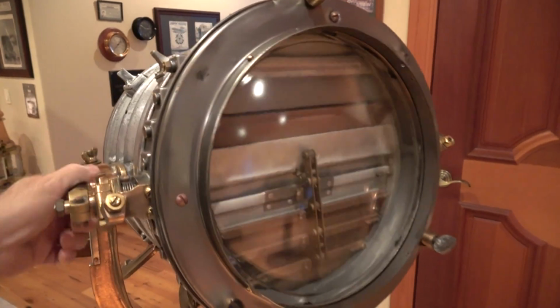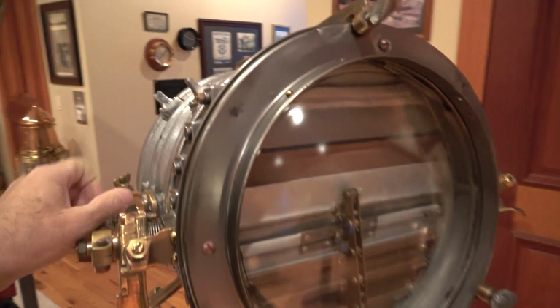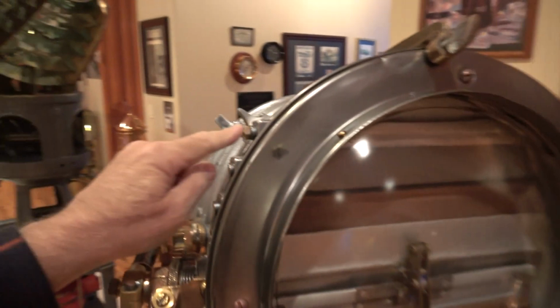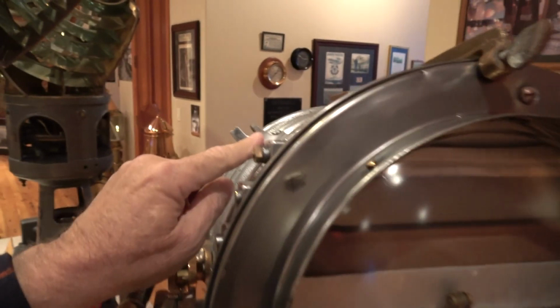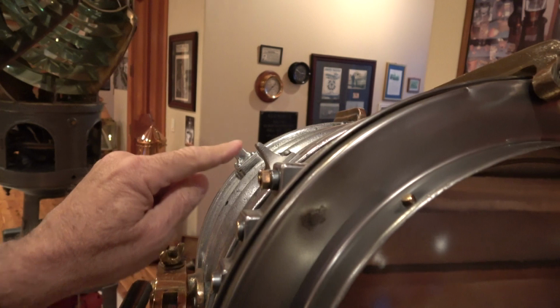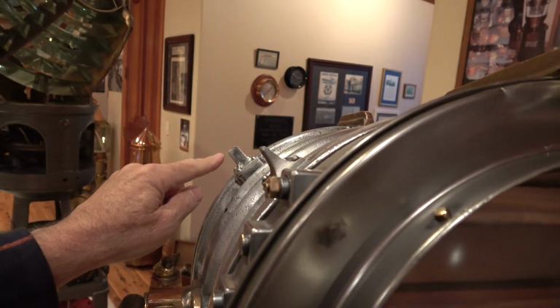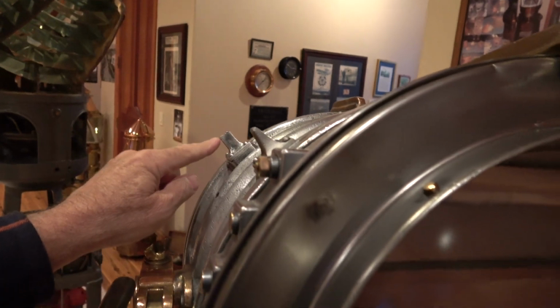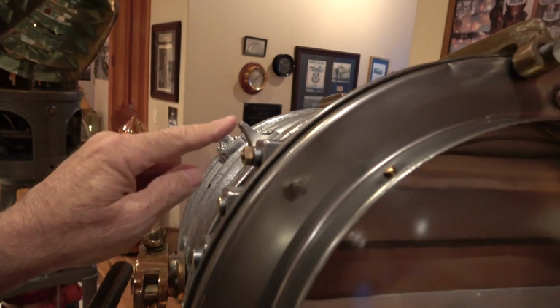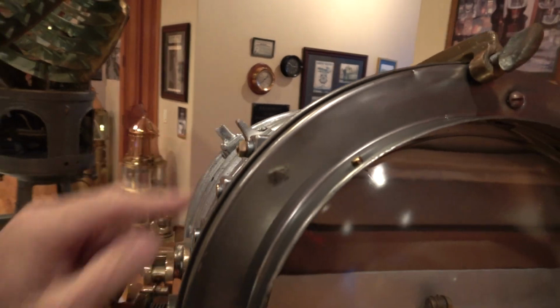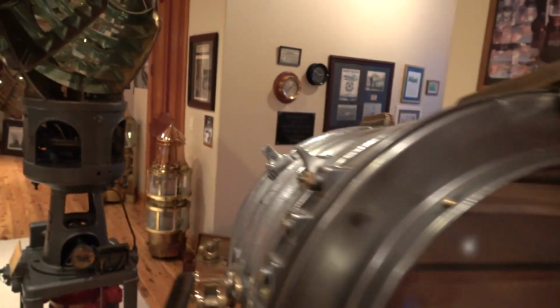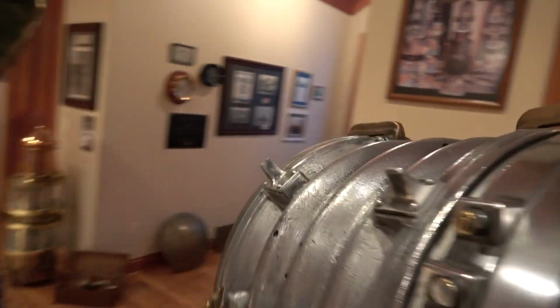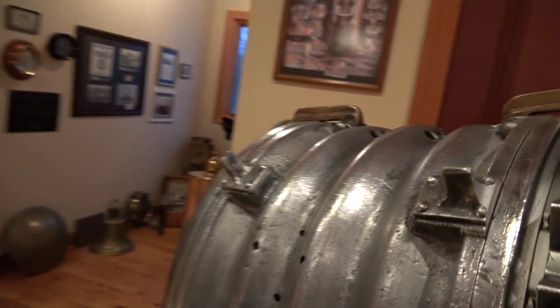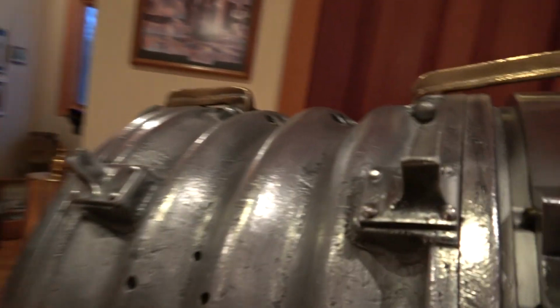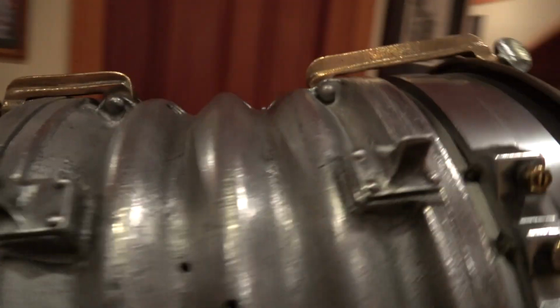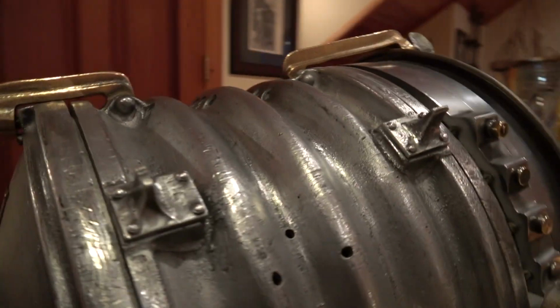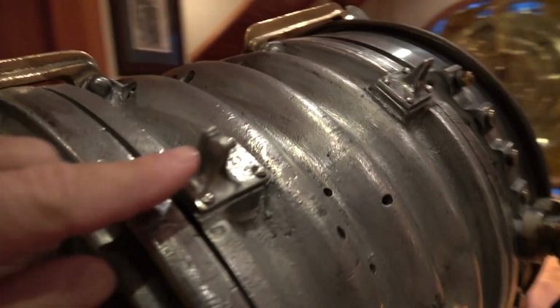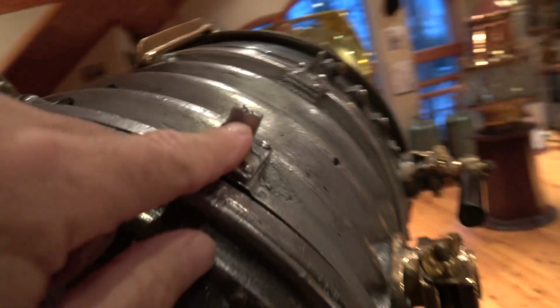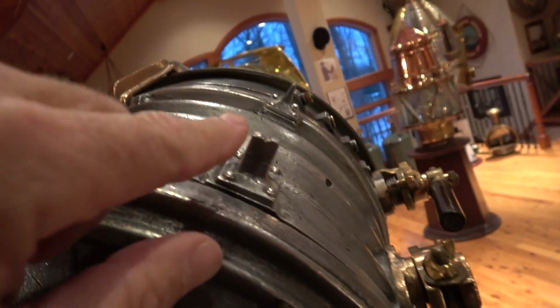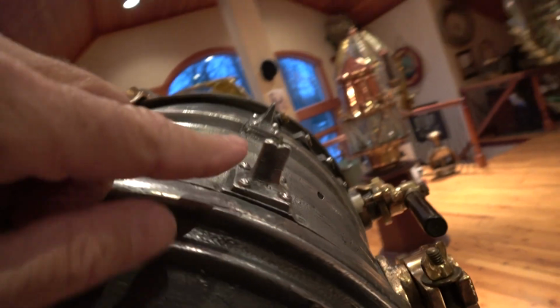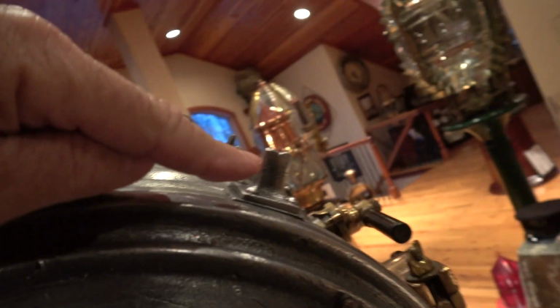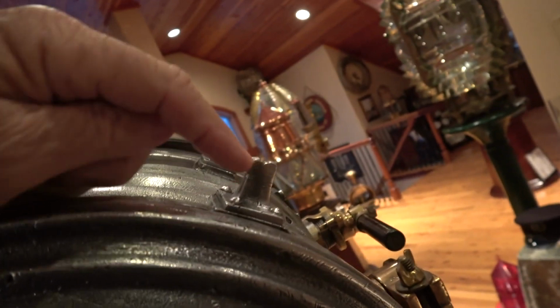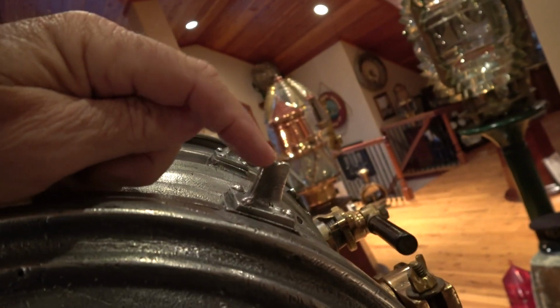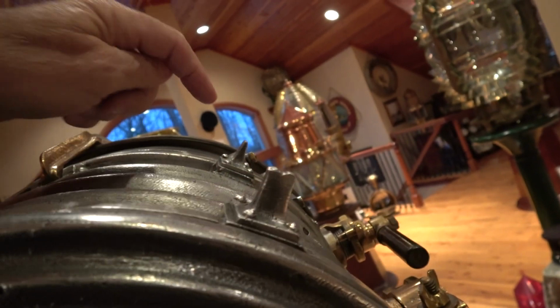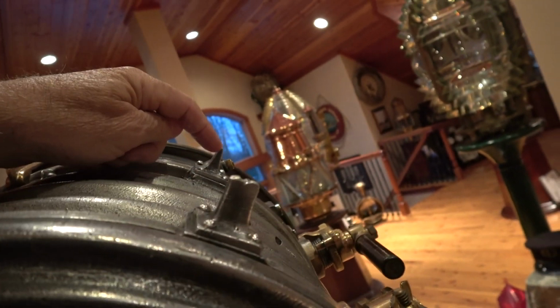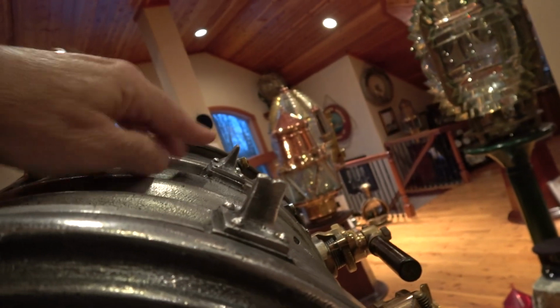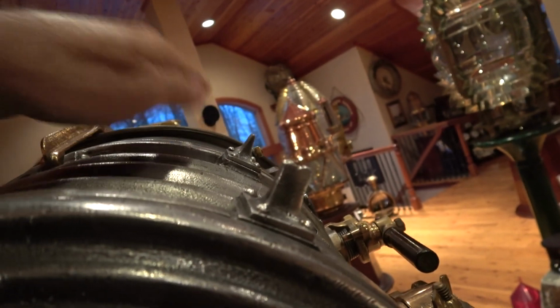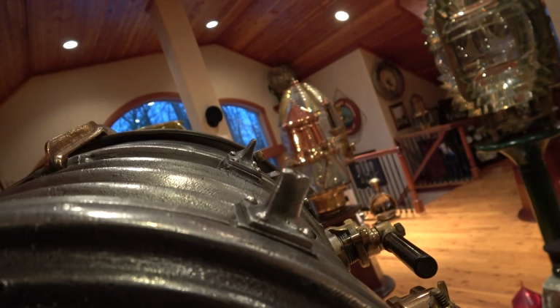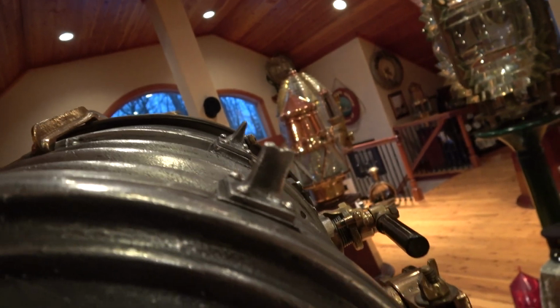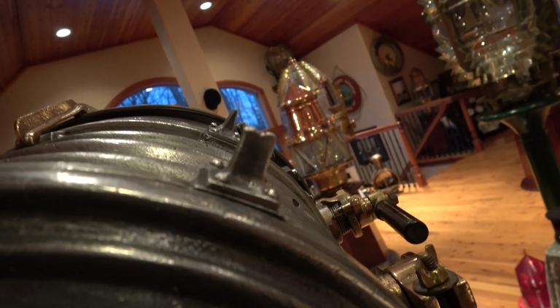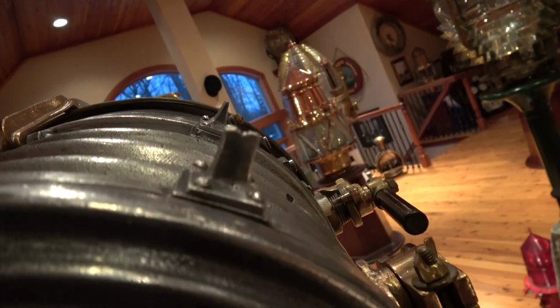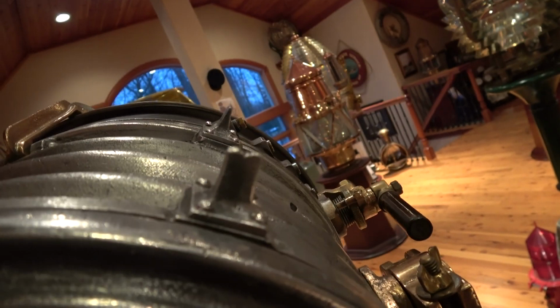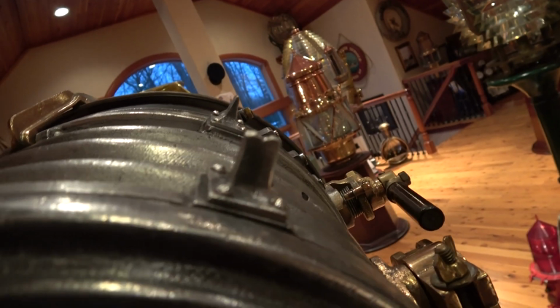There's a unique little aiming eye here — a target and an aiming sight — right here, where you could actually look across this notch and point your signal directly at the ship that you were trying to signal.